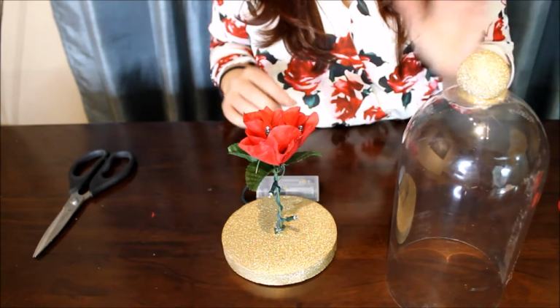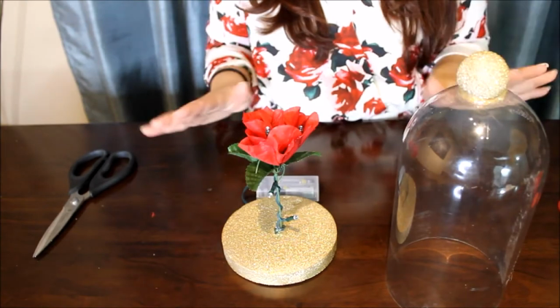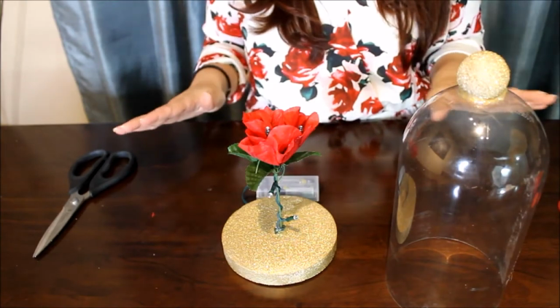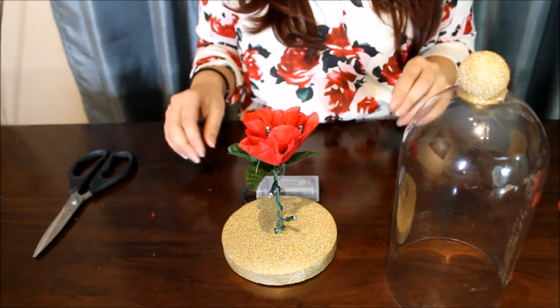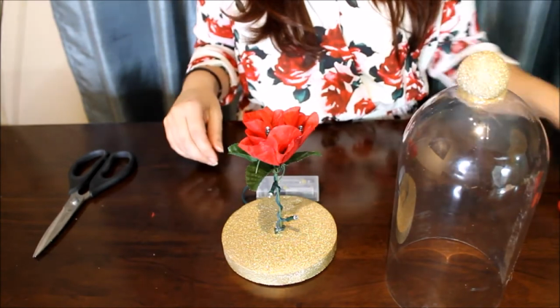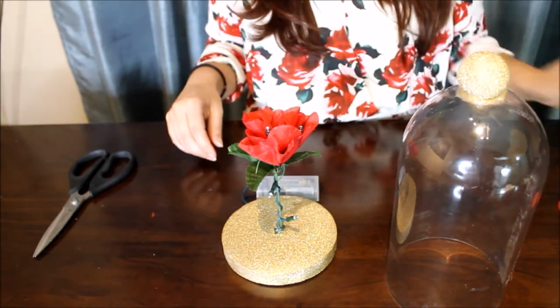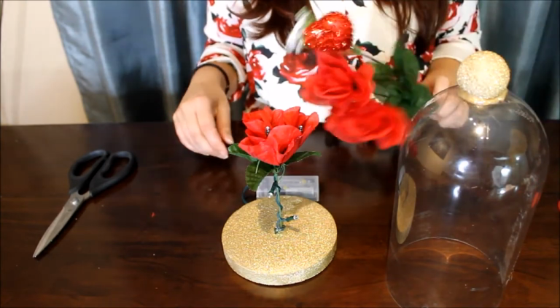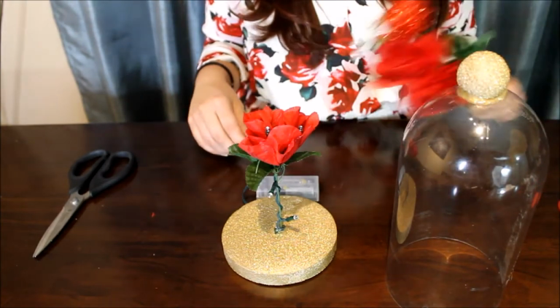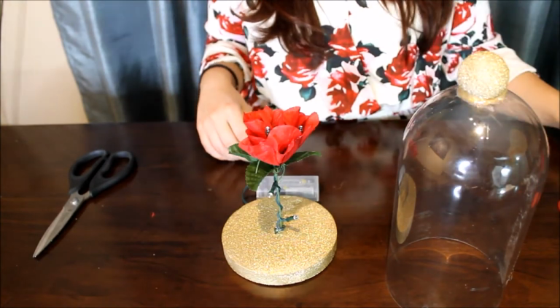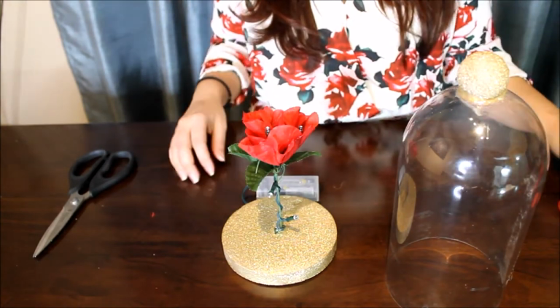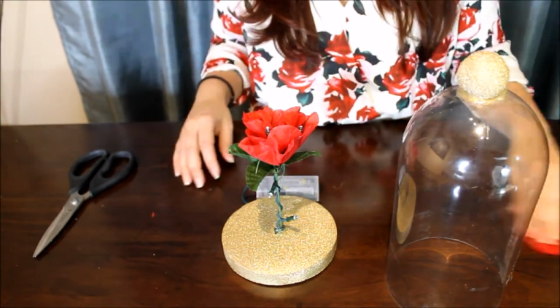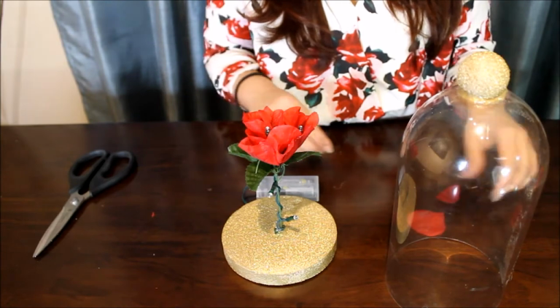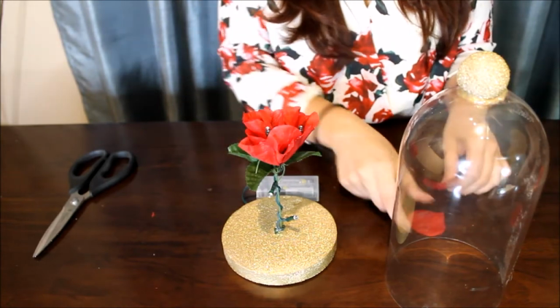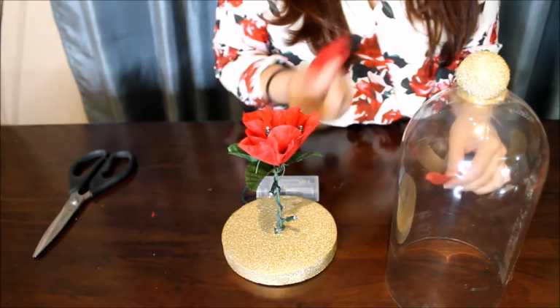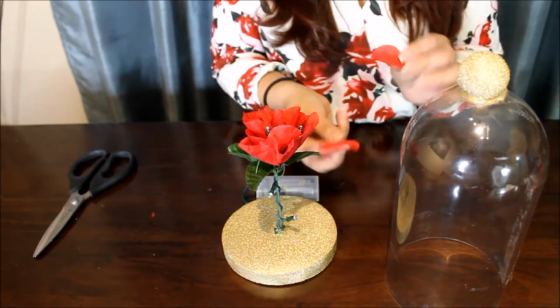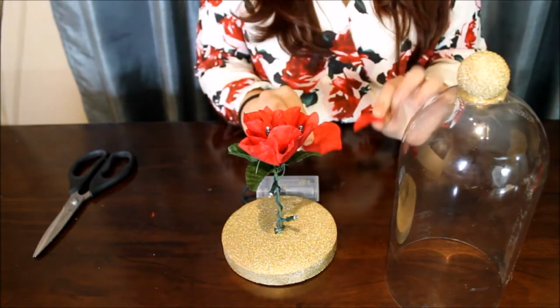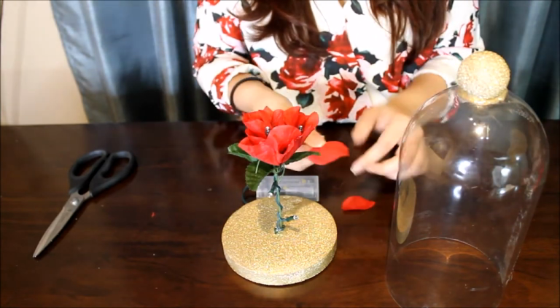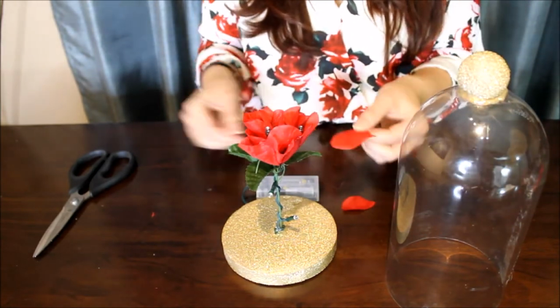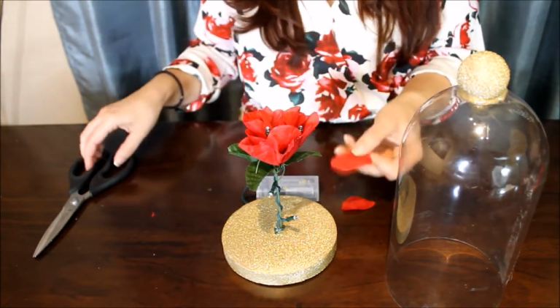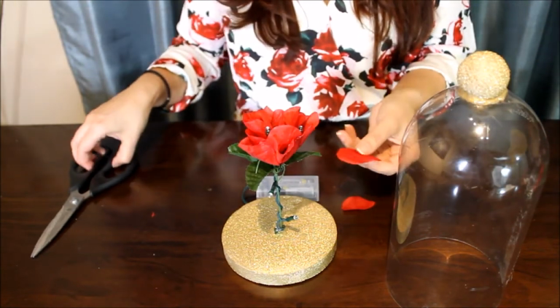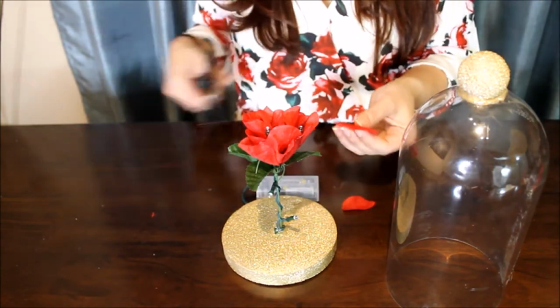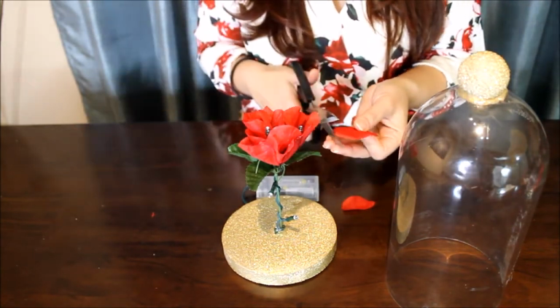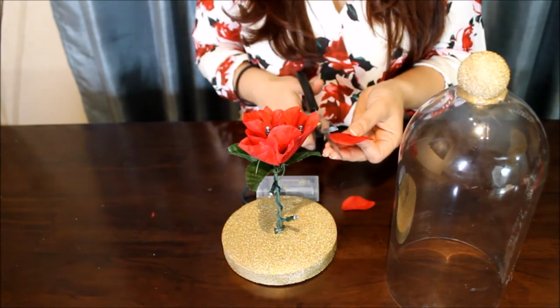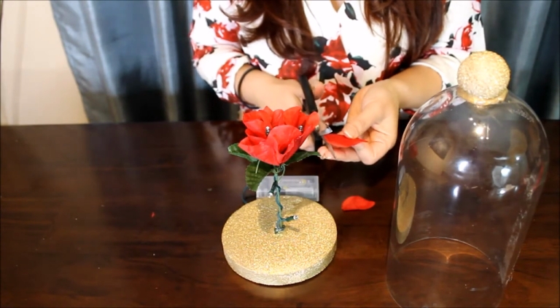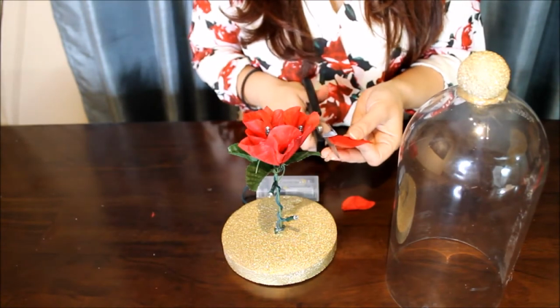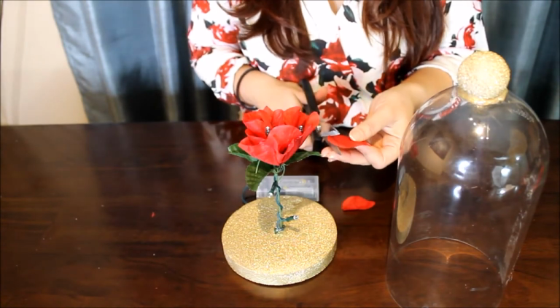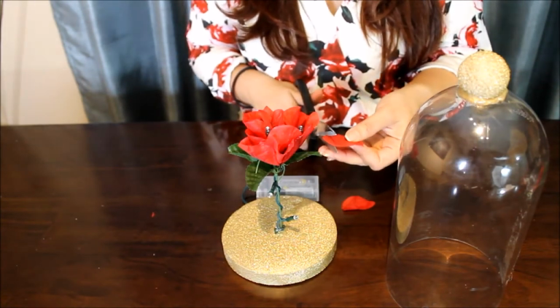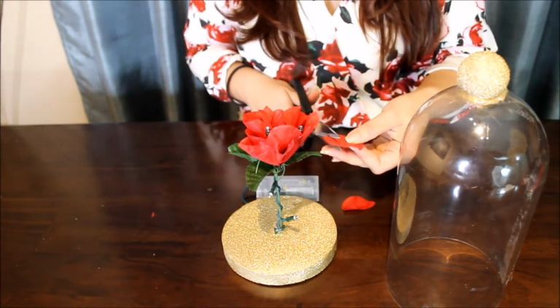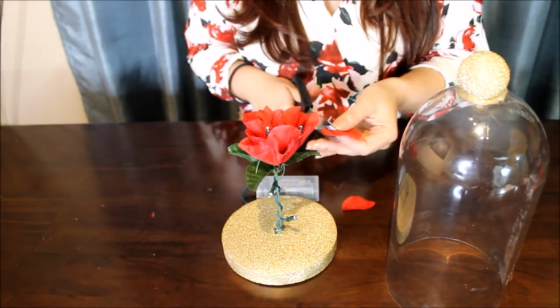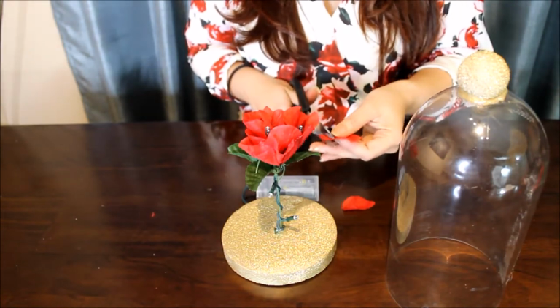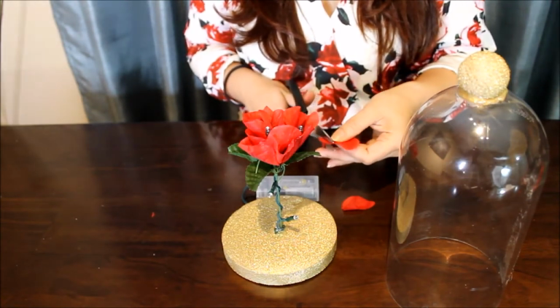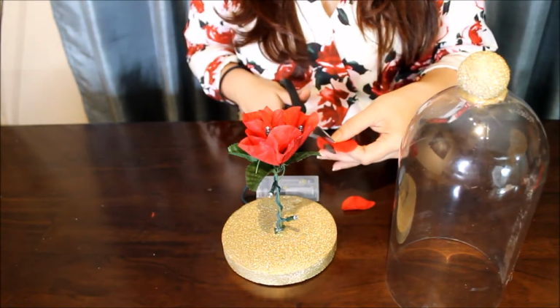The final touch will be to grab some flowers and cut off some of the petals. I already did that, but these are too big, so I'm going to have to resize them. That's just my taste — you can customize yours however you want.